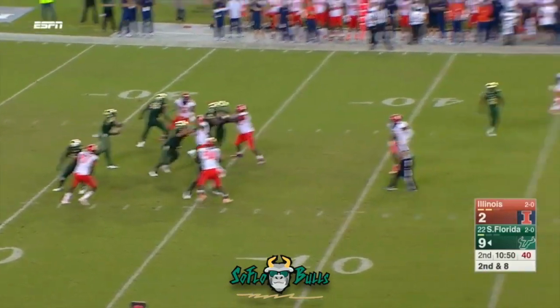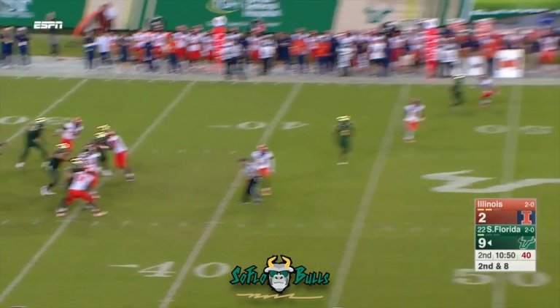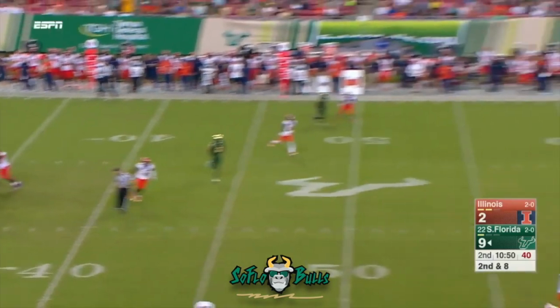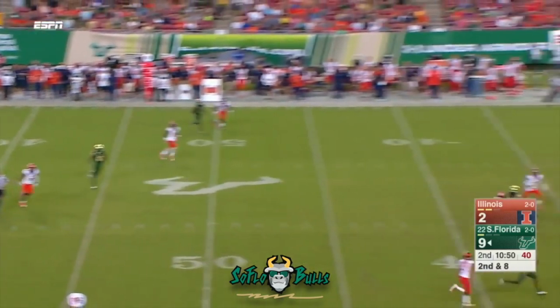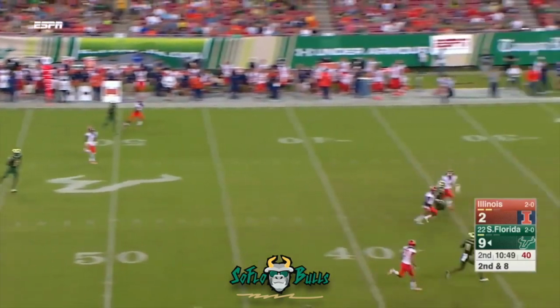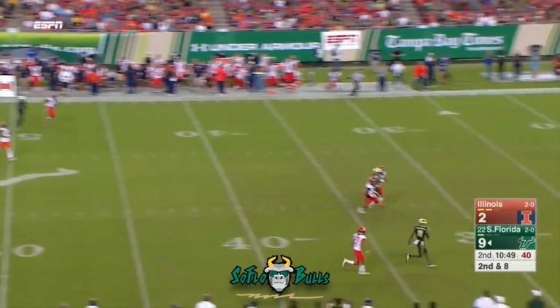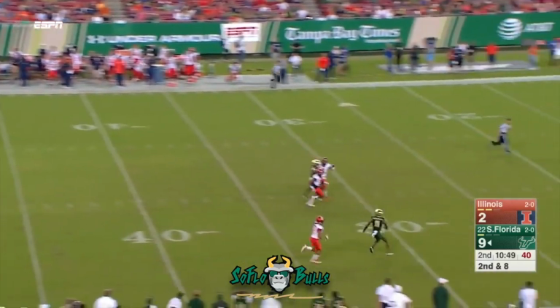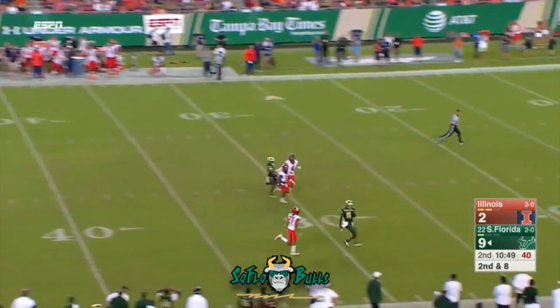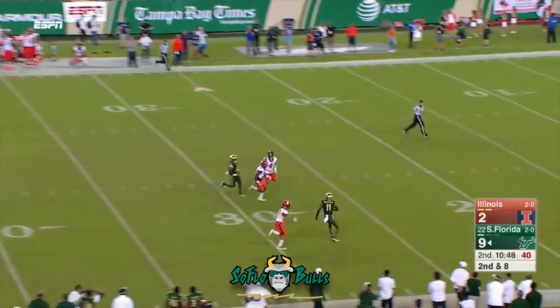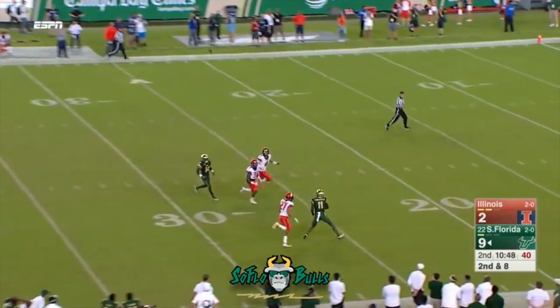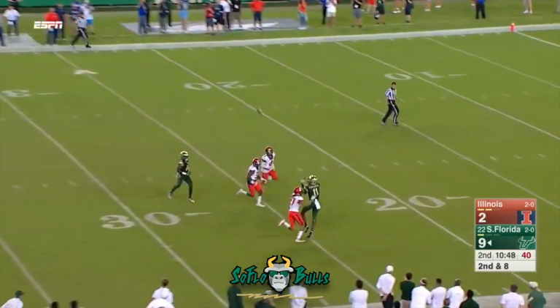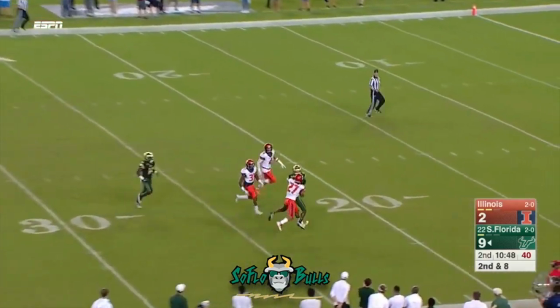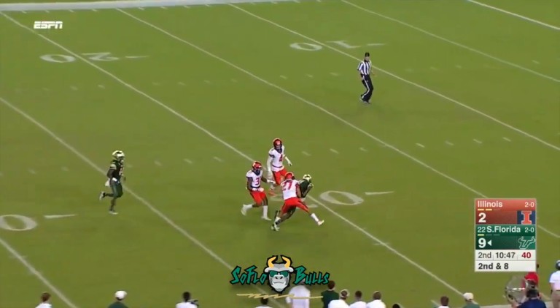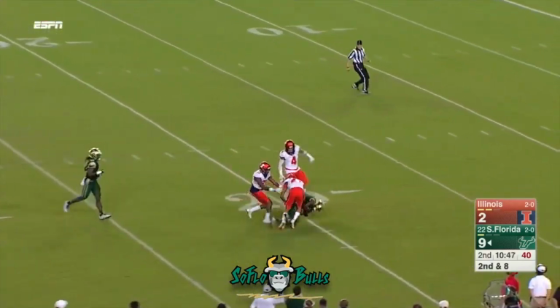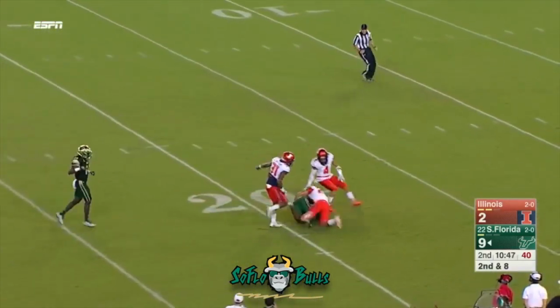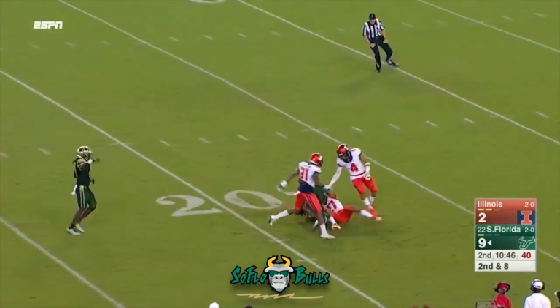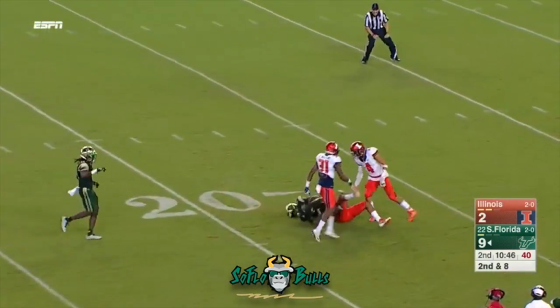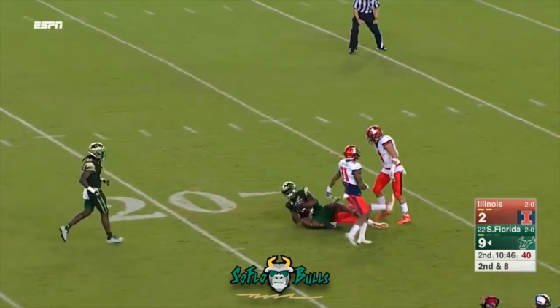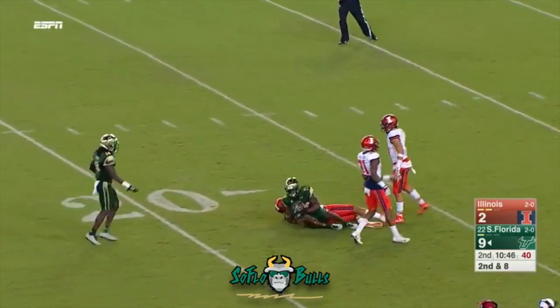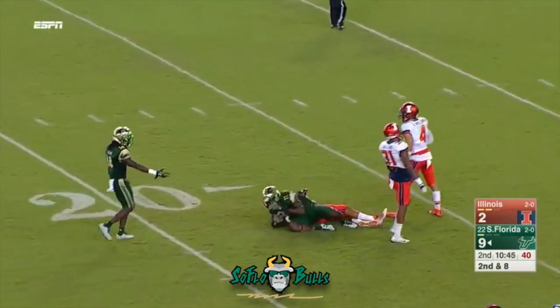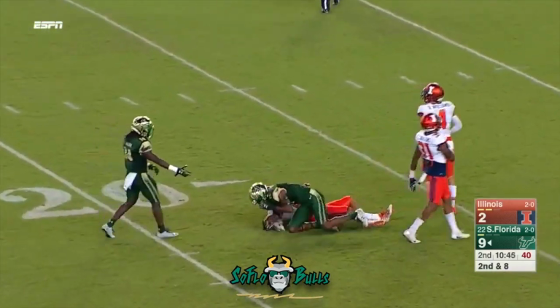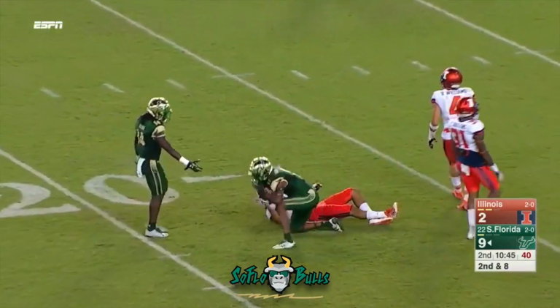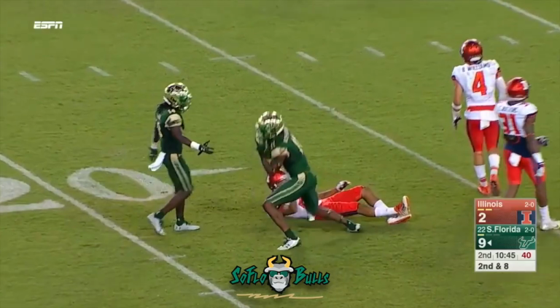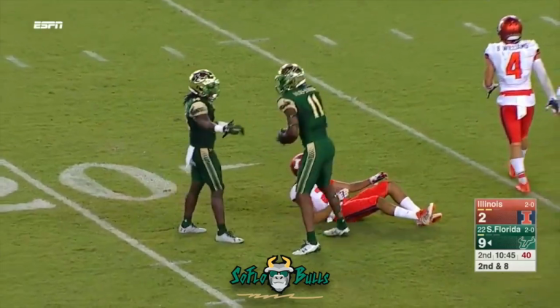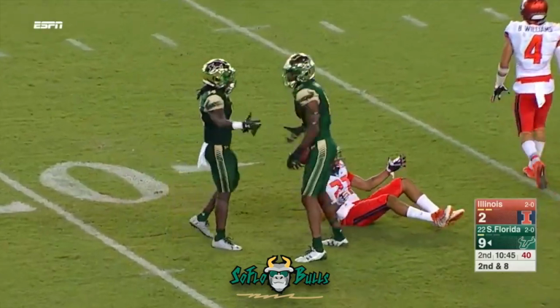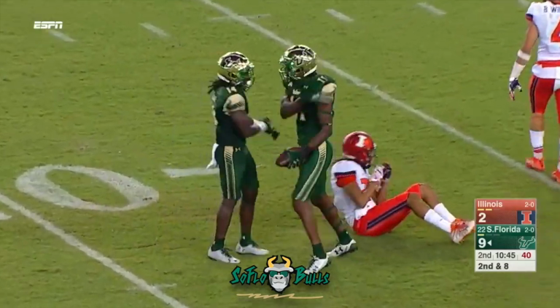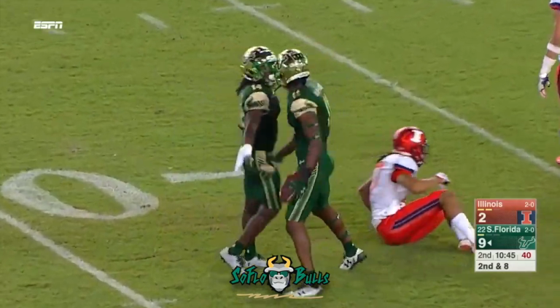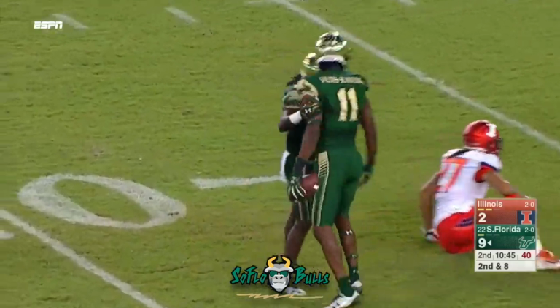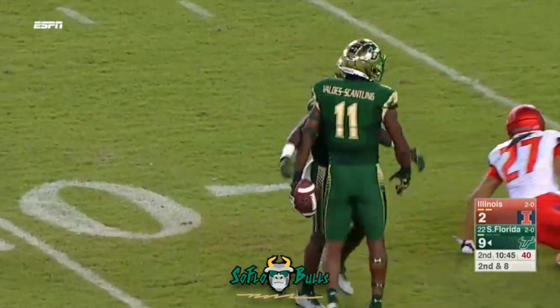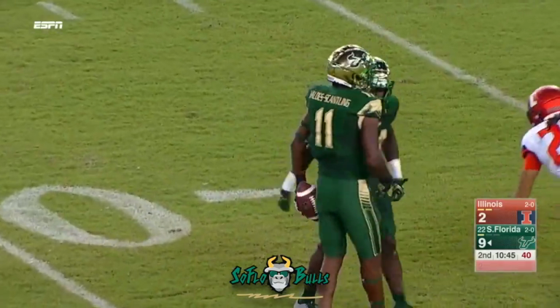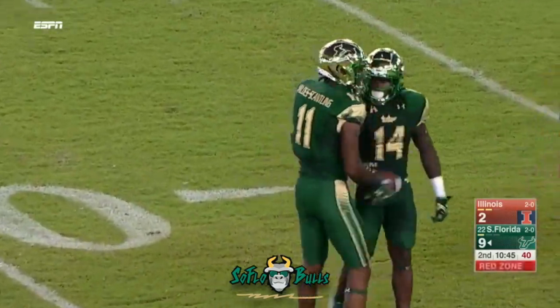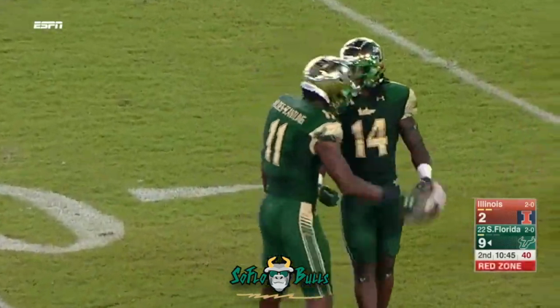Plenty of time. Had time to pat the football. Down deep — jump — ball! Catch made around the 20 by Marquez Valdez Scantling.